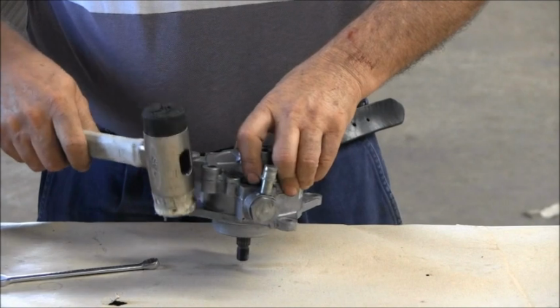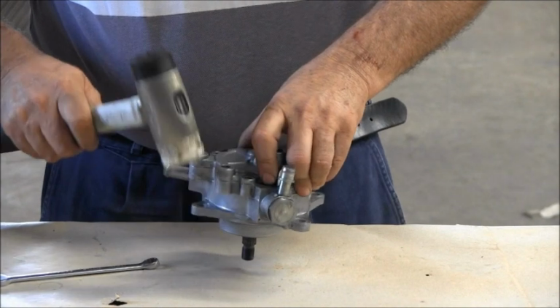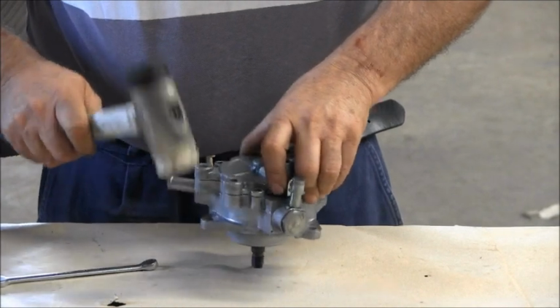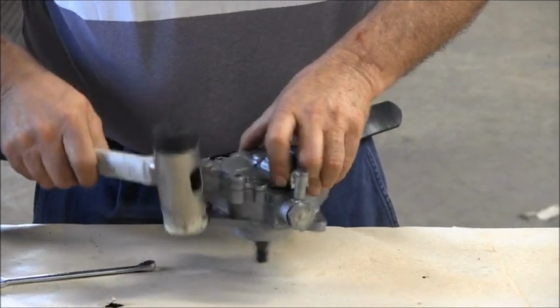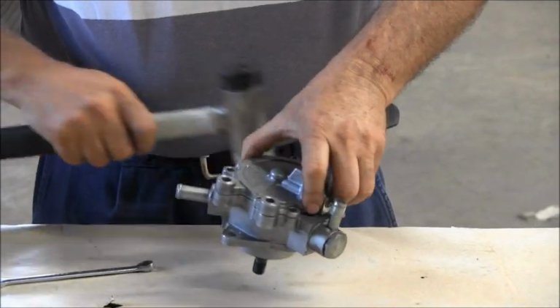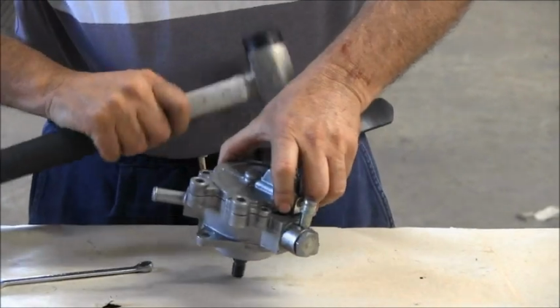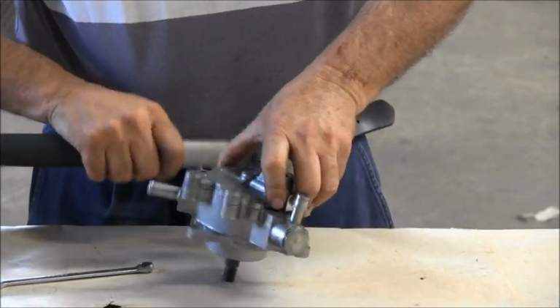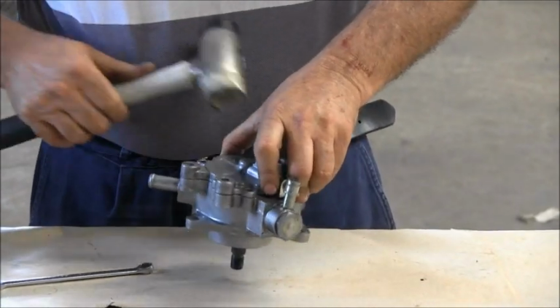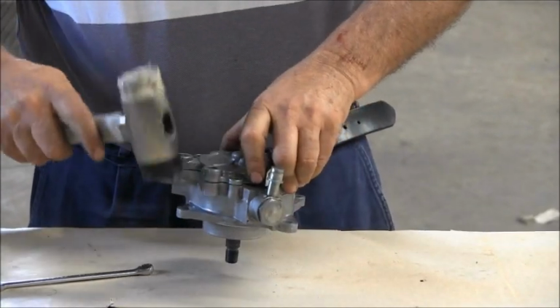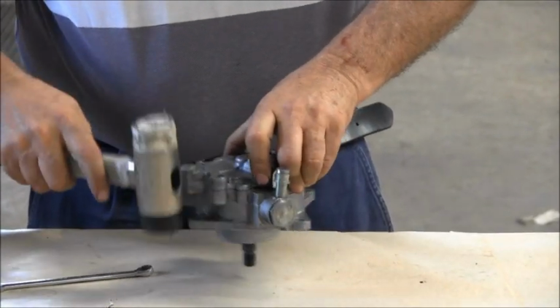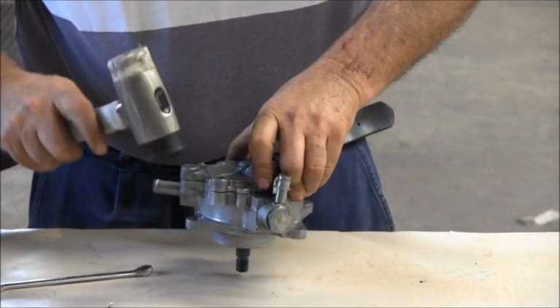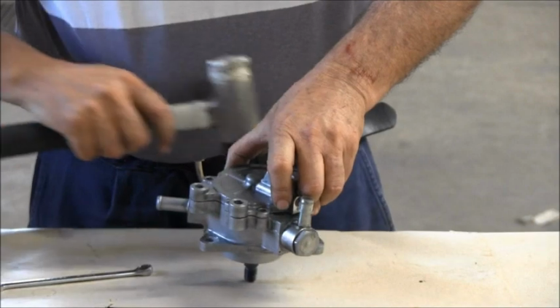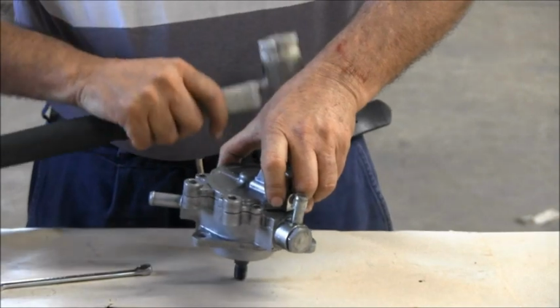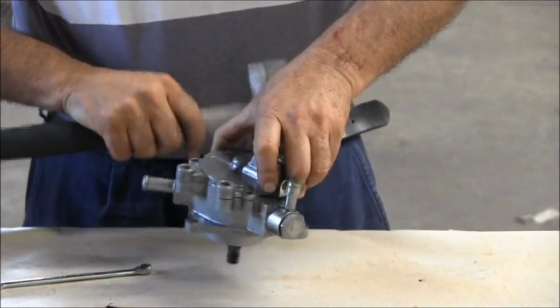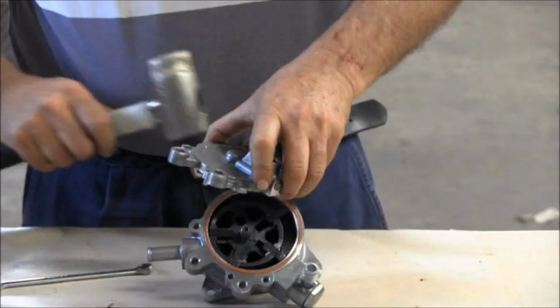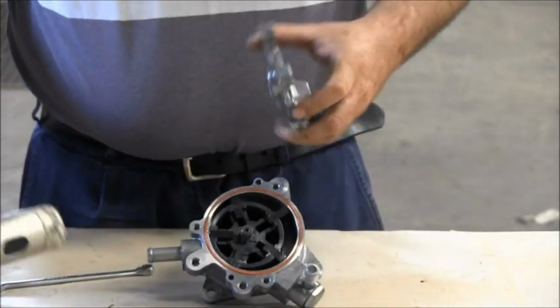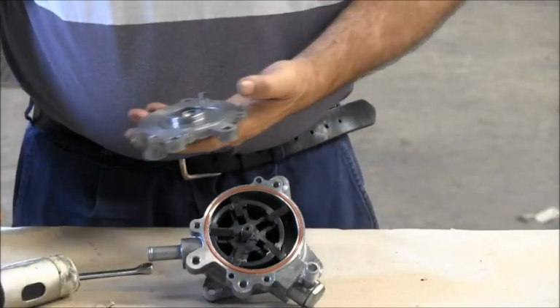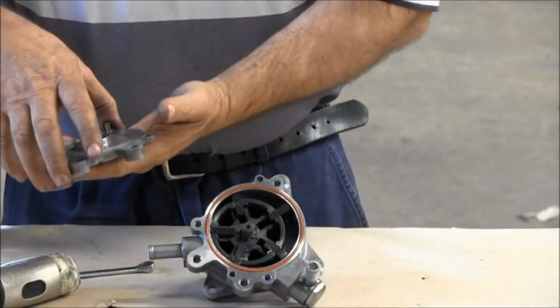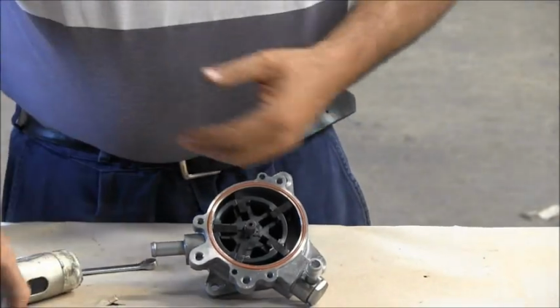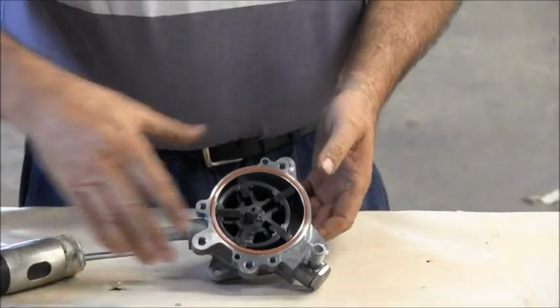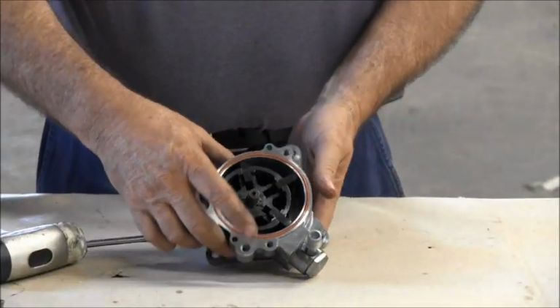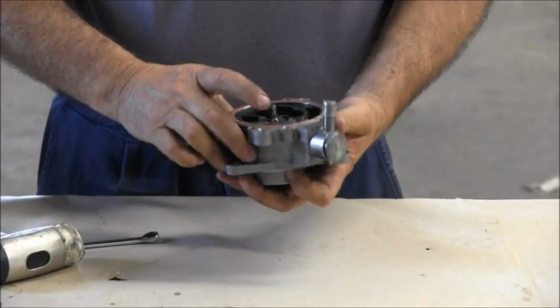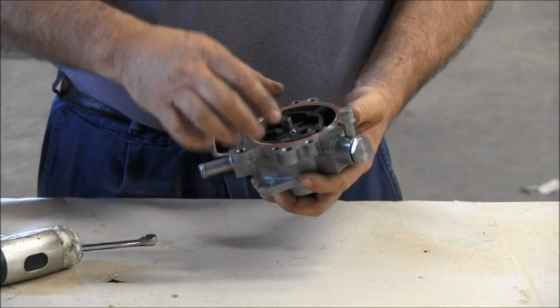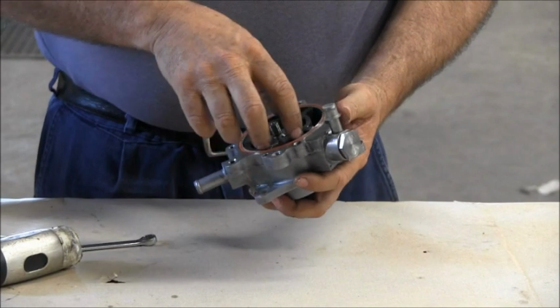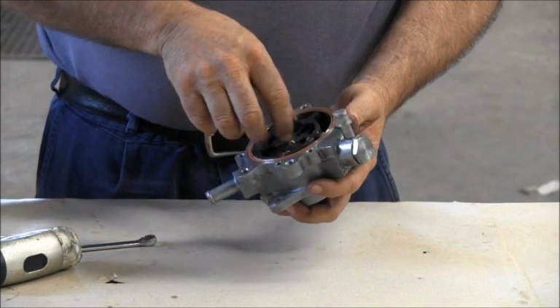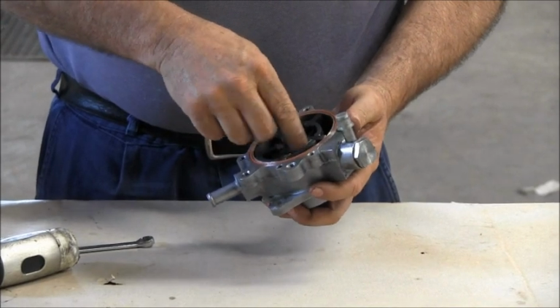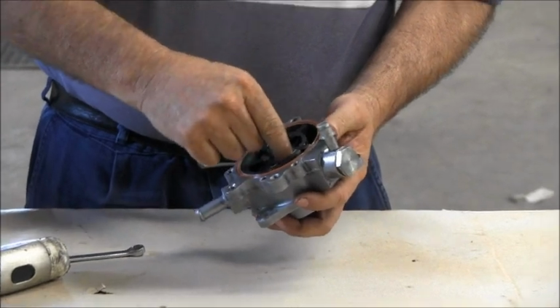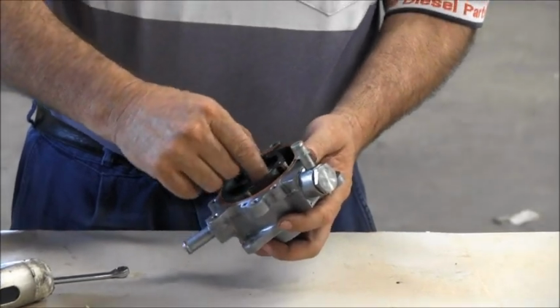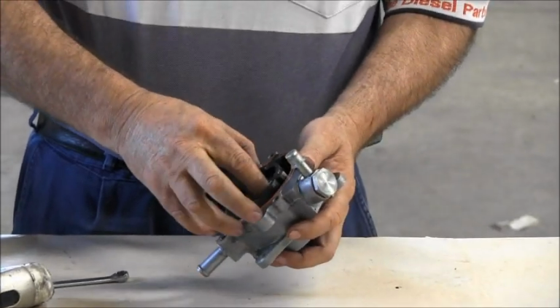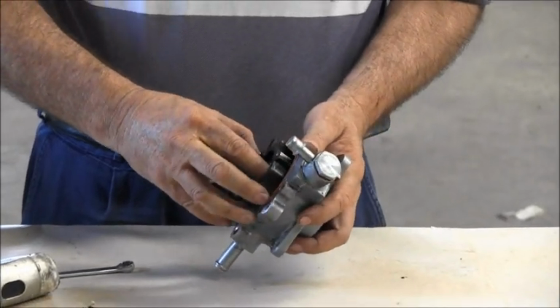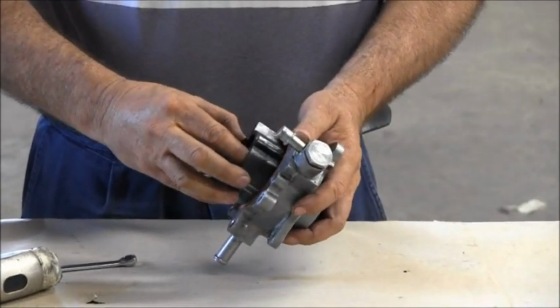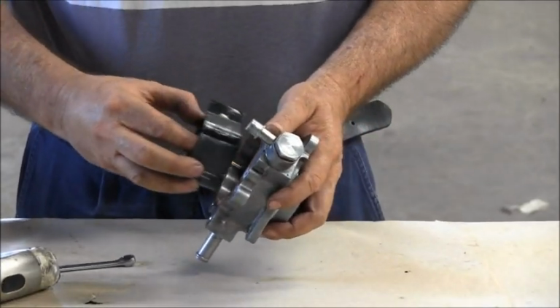Using a rubber hammer, tap the housing to separate it from the rear cover. The rotor and vanes can now be pulled off the shaft.